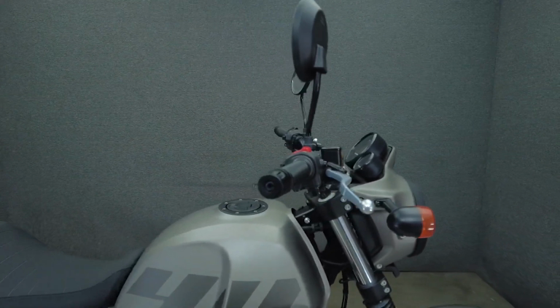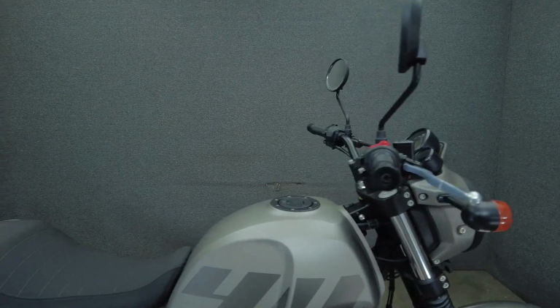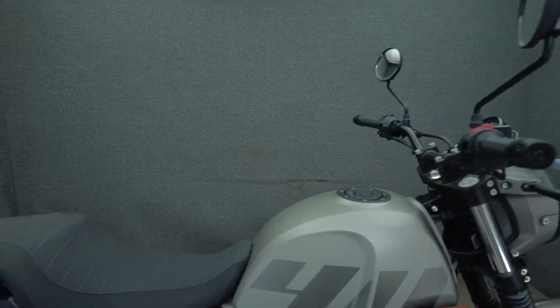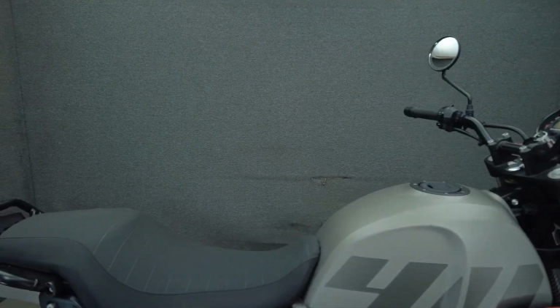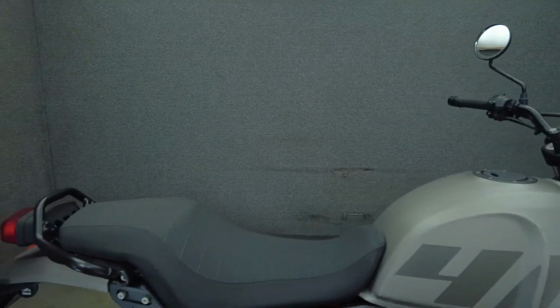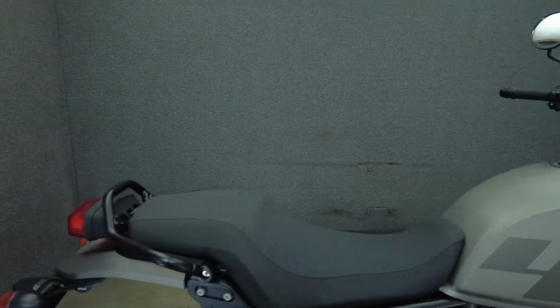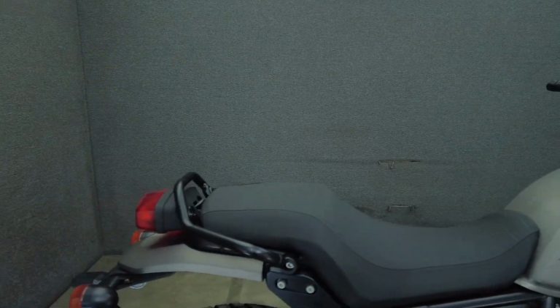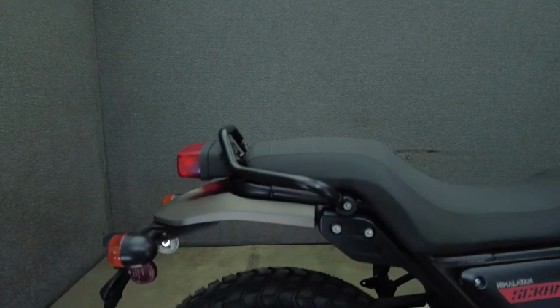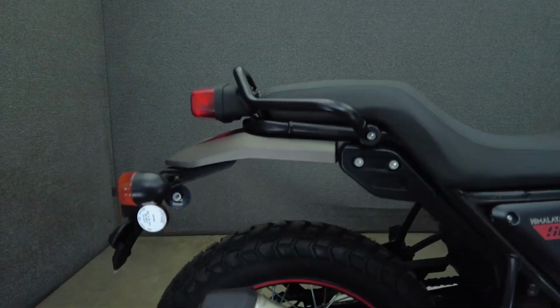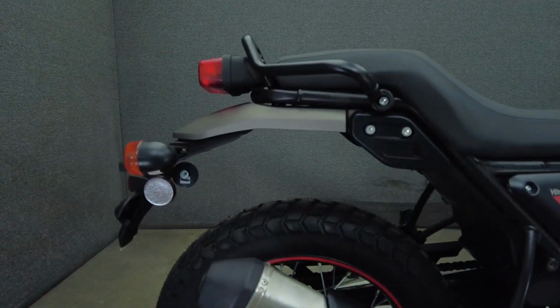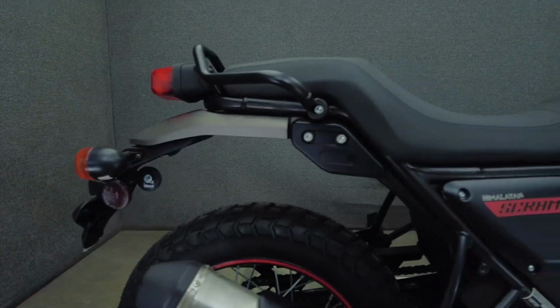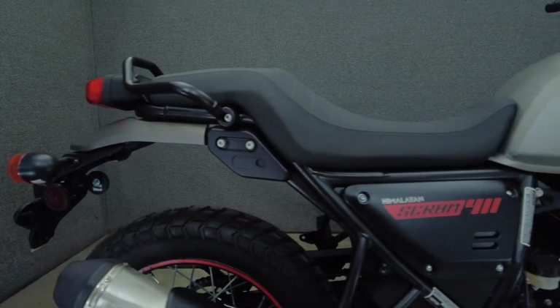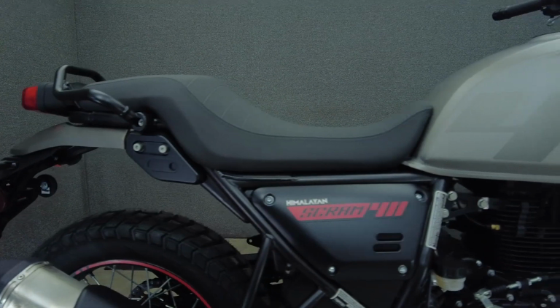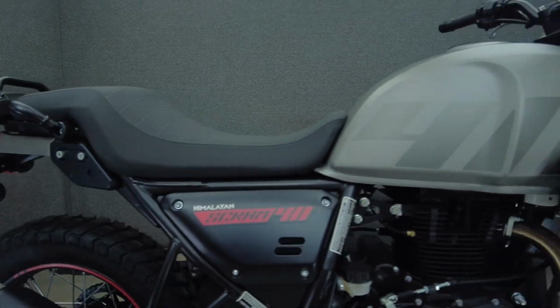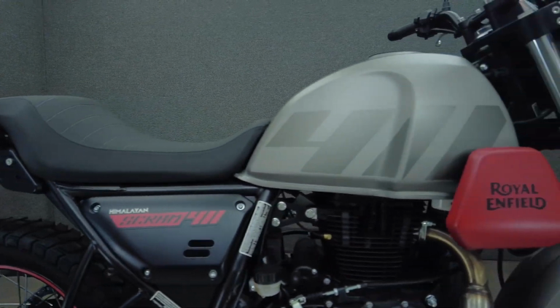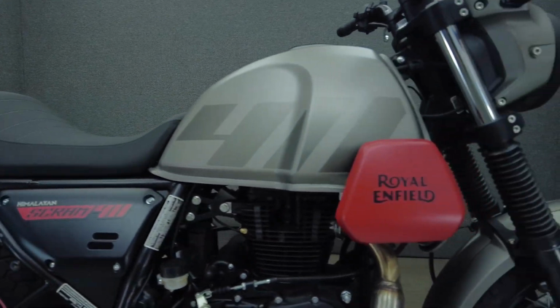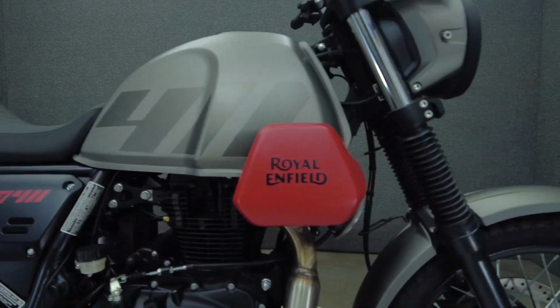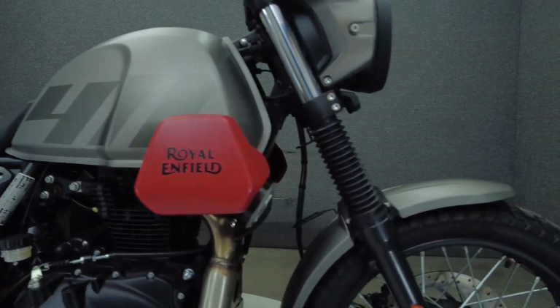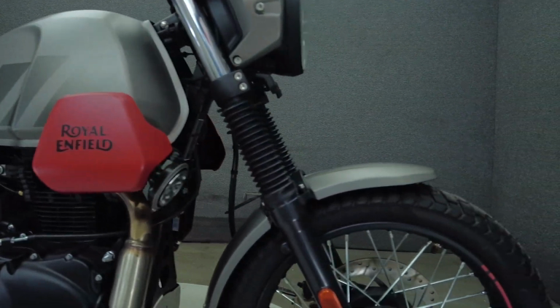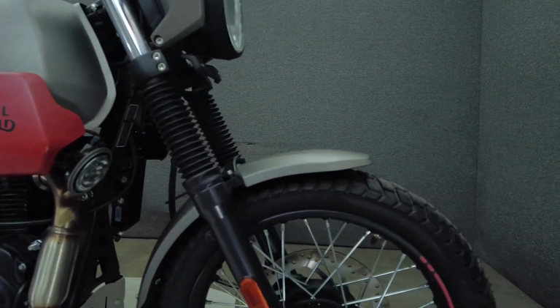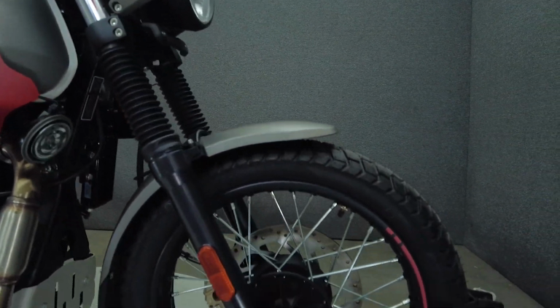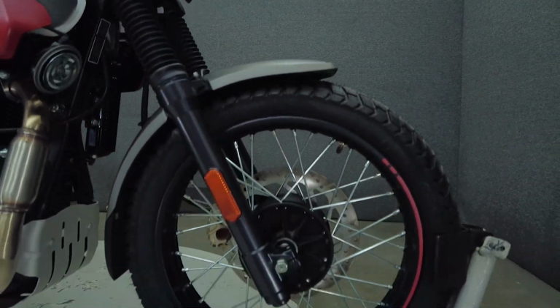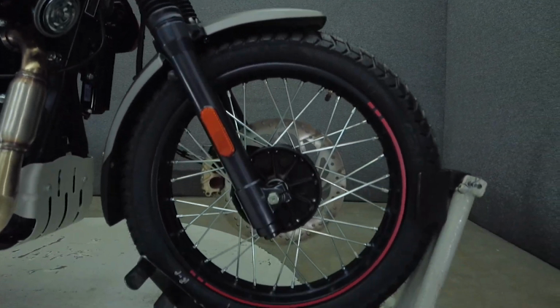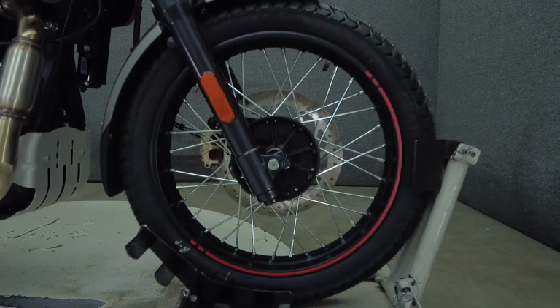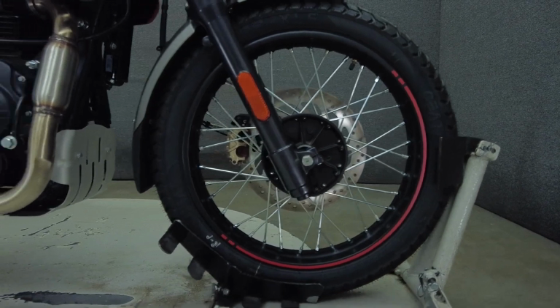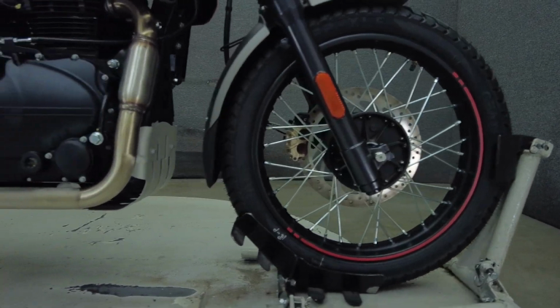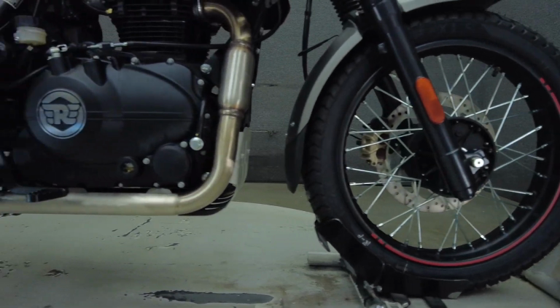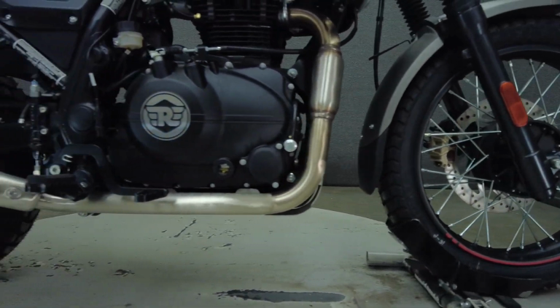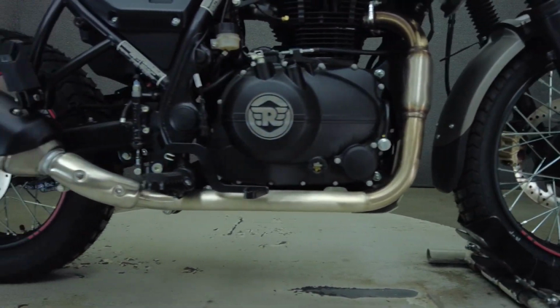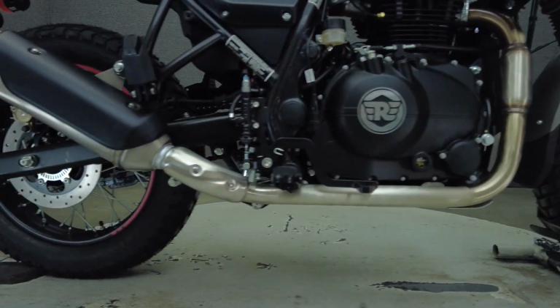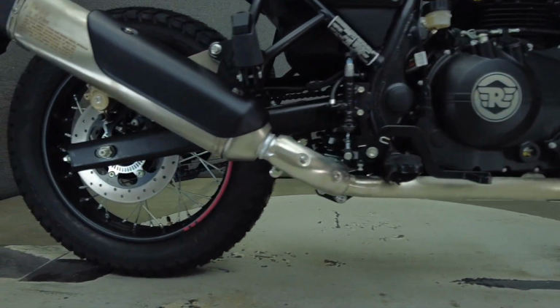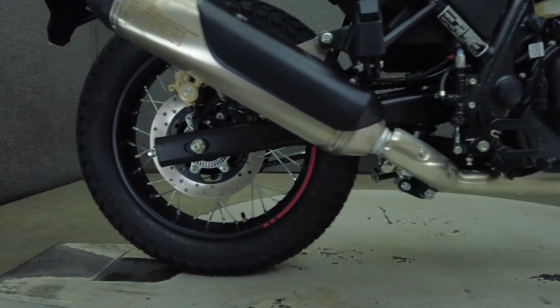The Scram is Royal Enfield's successor to the Himalayan, but with less adventure bike influence, resulting in an enduro without any extra bulk. Still able to traverse pavement or rougher roads, the Scram offers knobby tires.